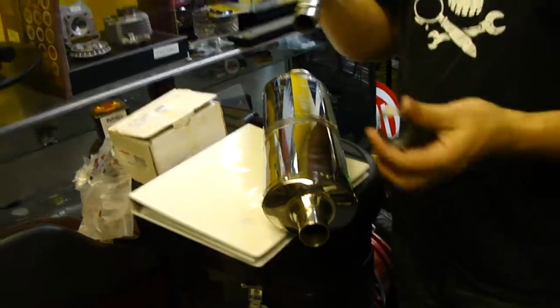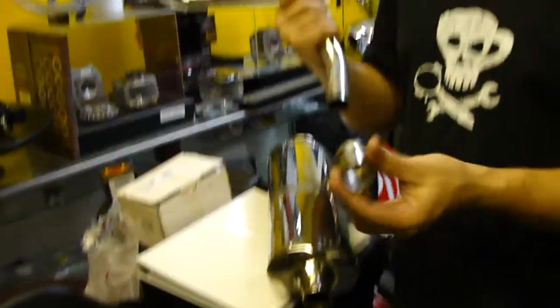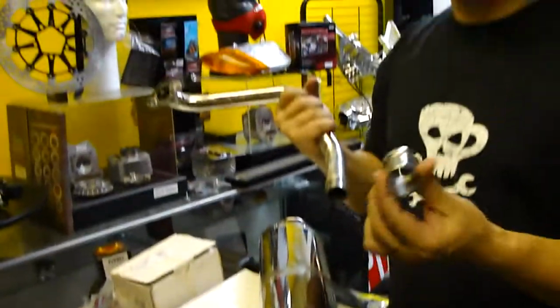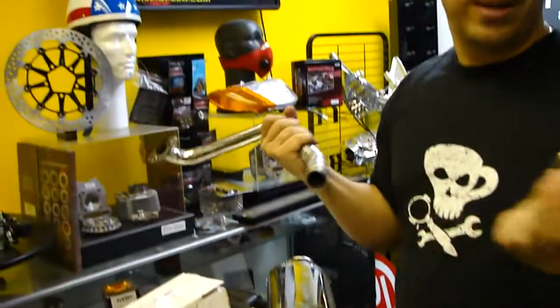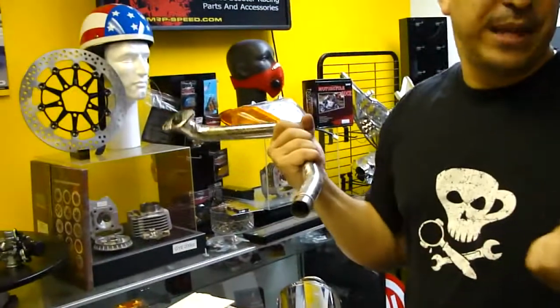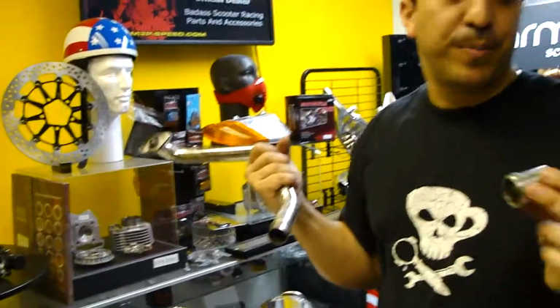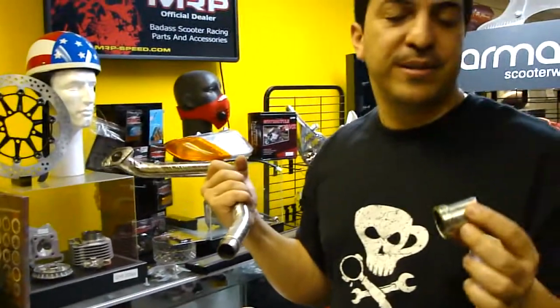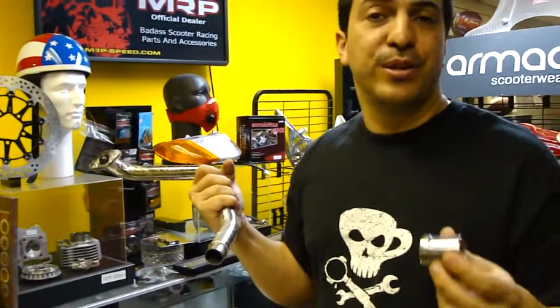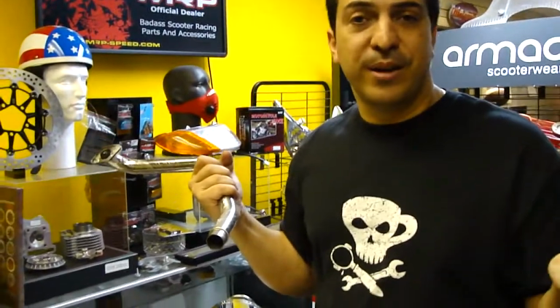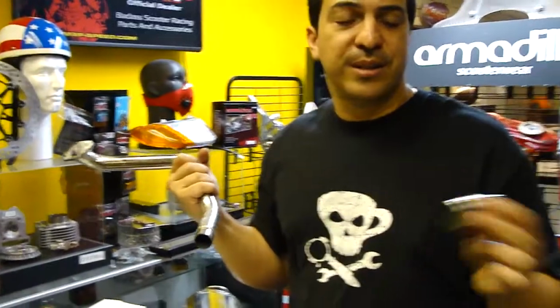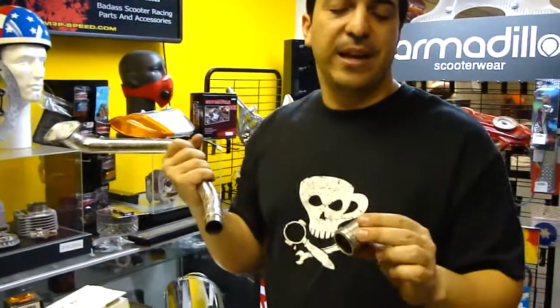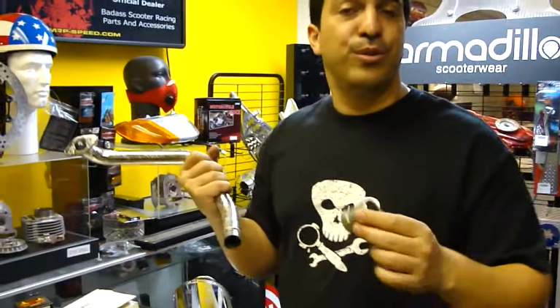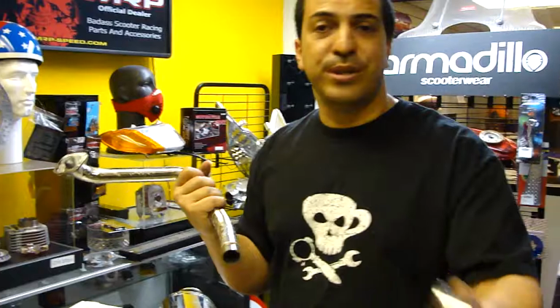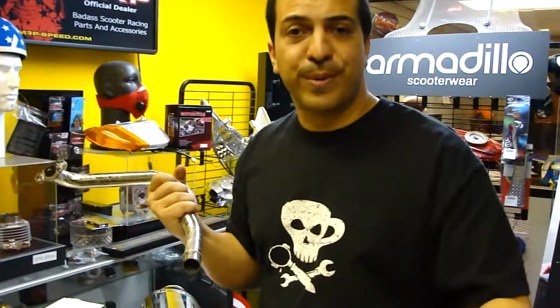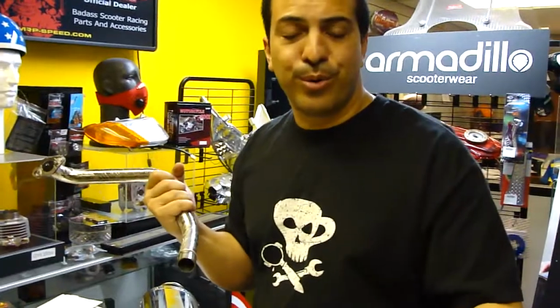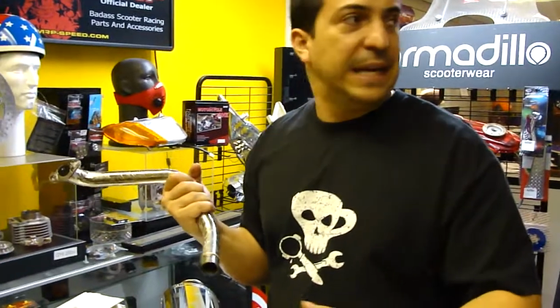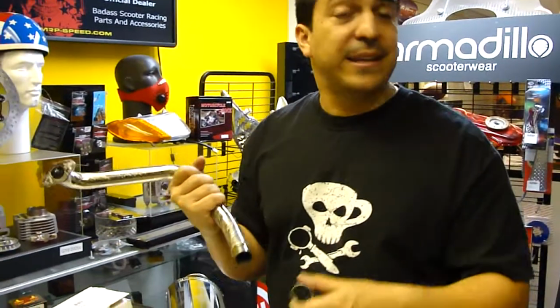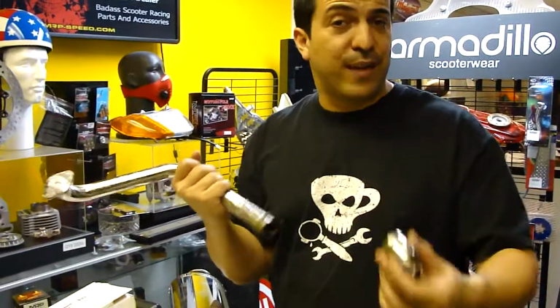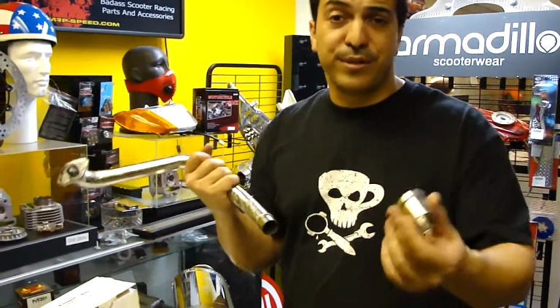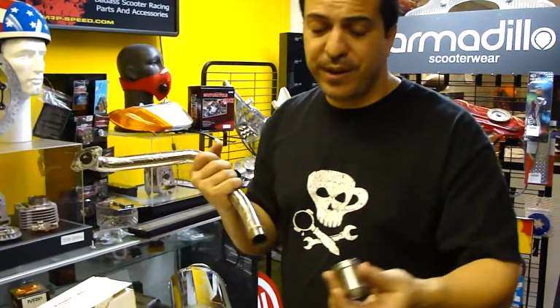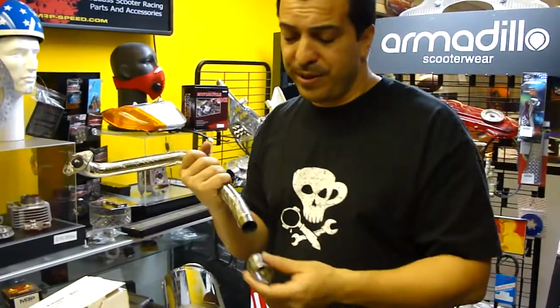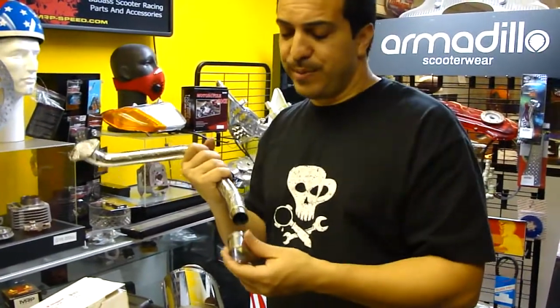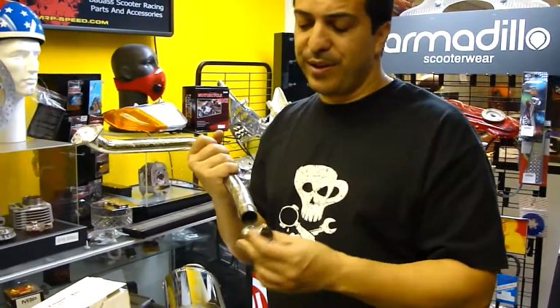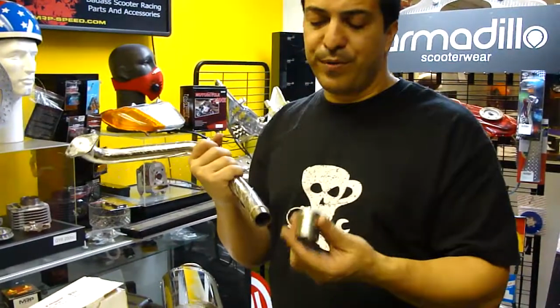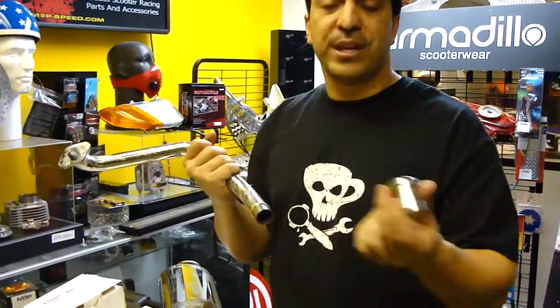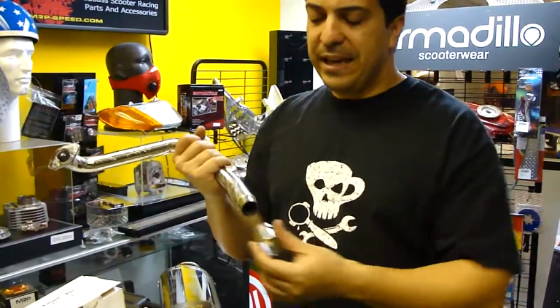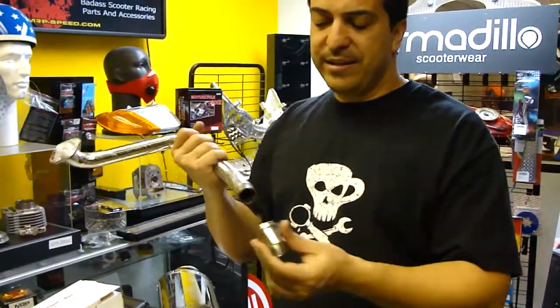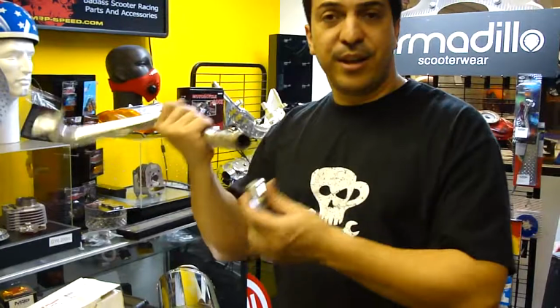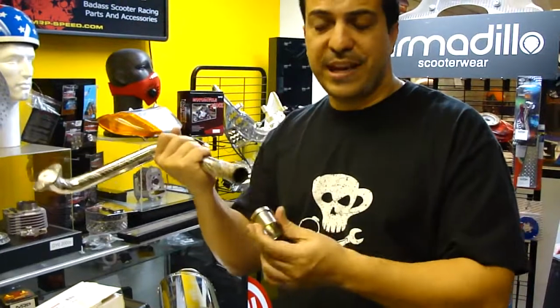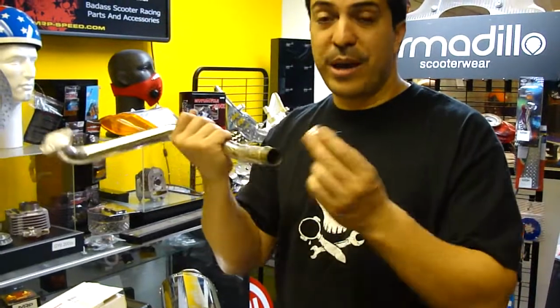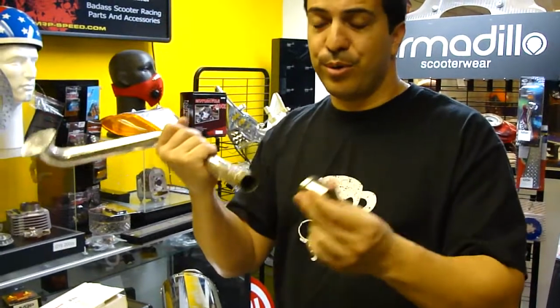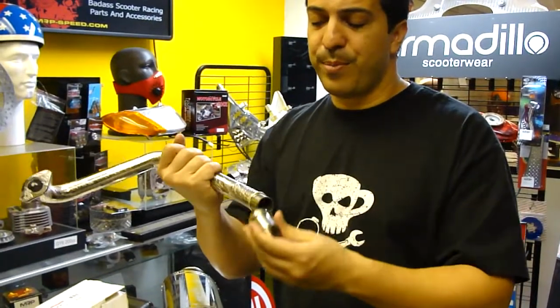The MSRP on this is about $20. Your local dealership can order it — that's the average price. You might find it a little bit less expensive out there, but of course this doesn't come standard; you have to order this separately.